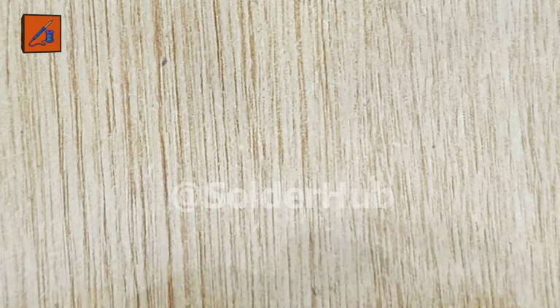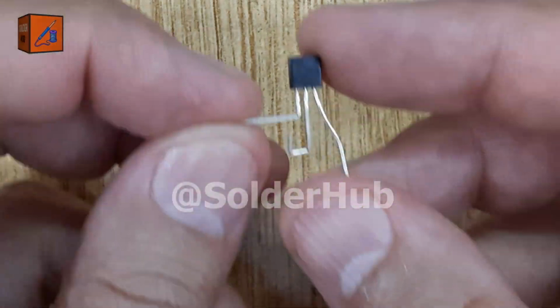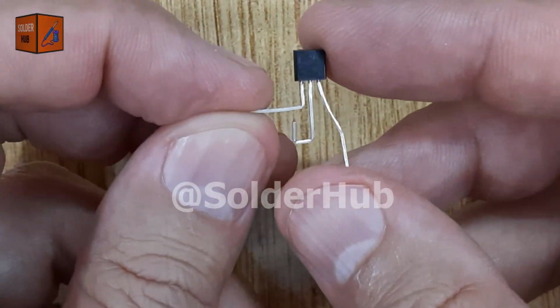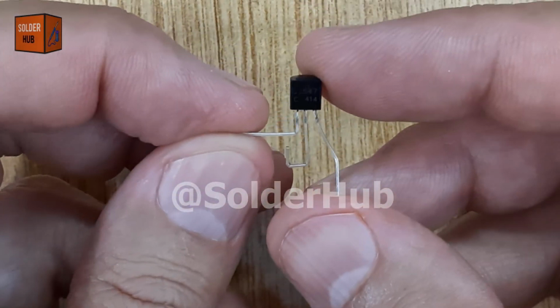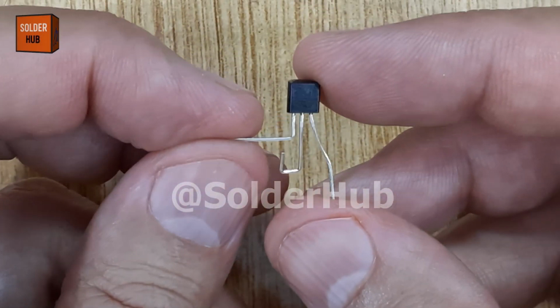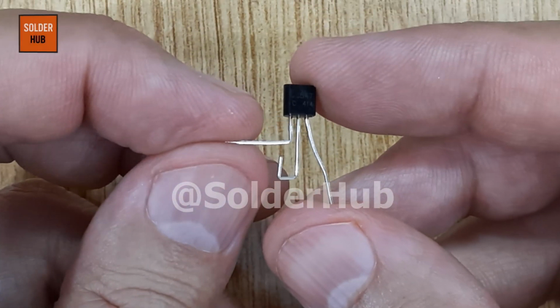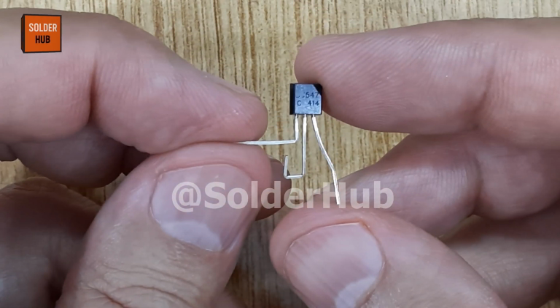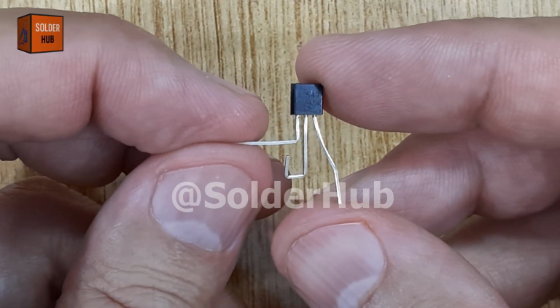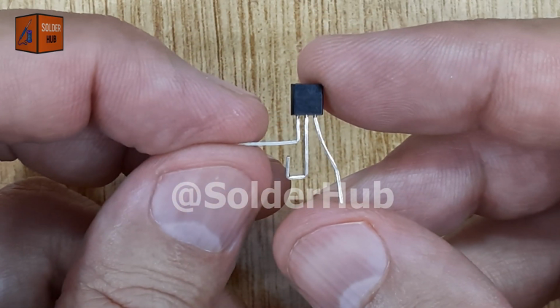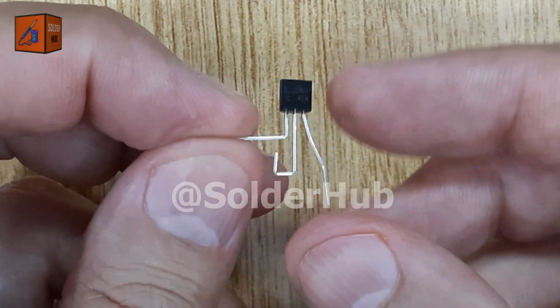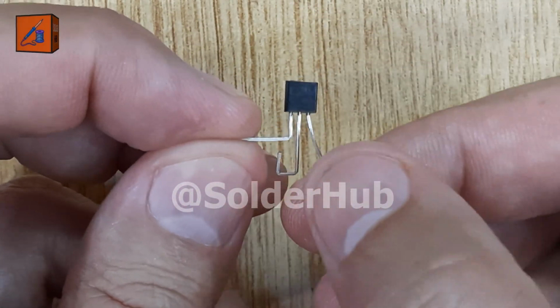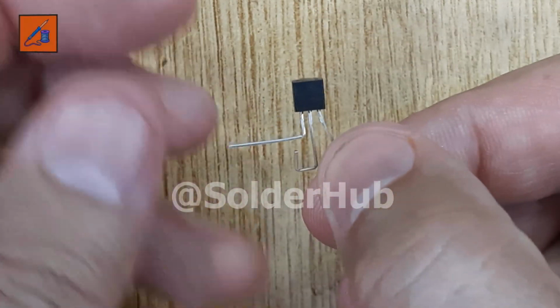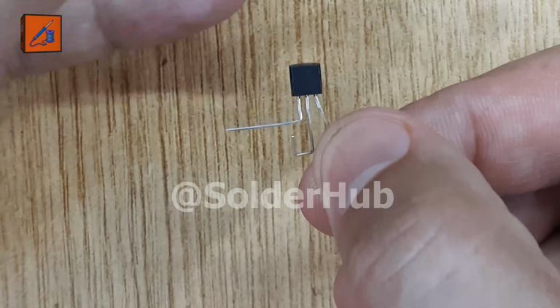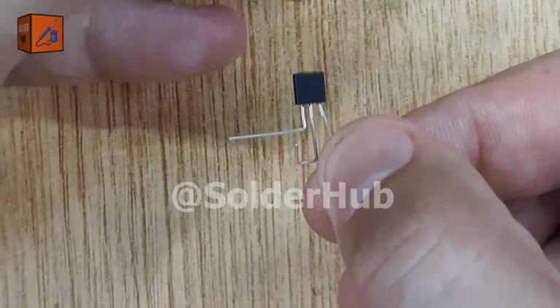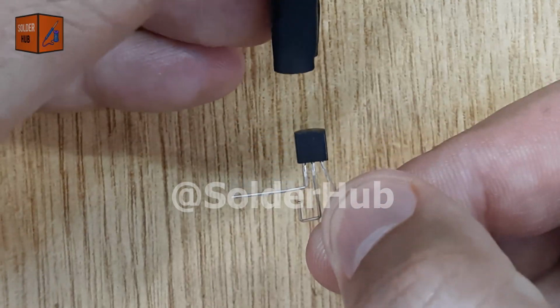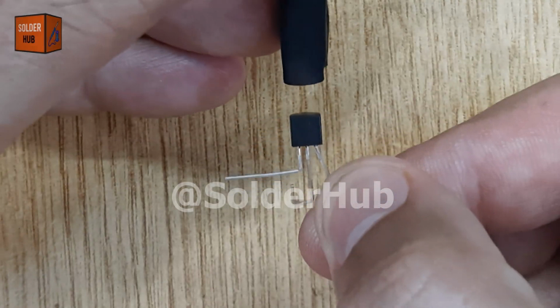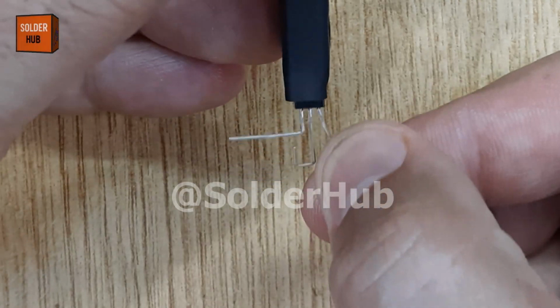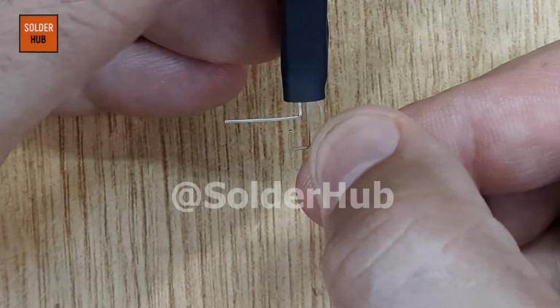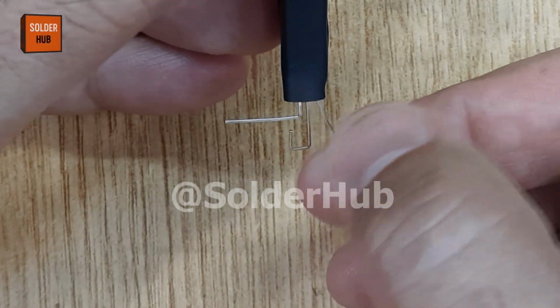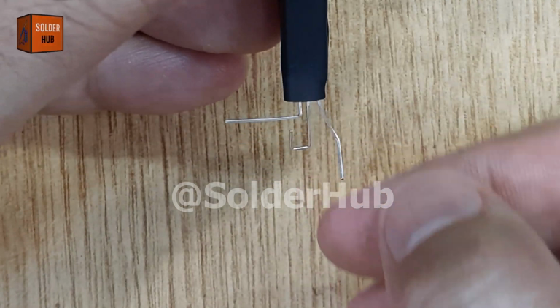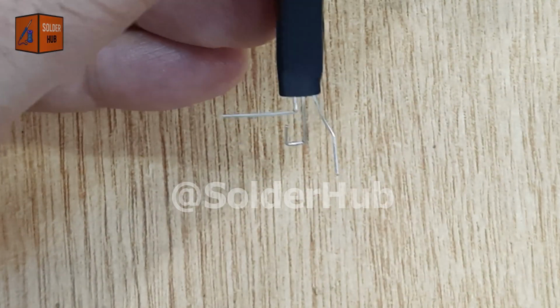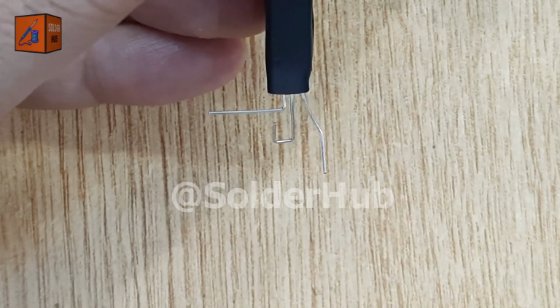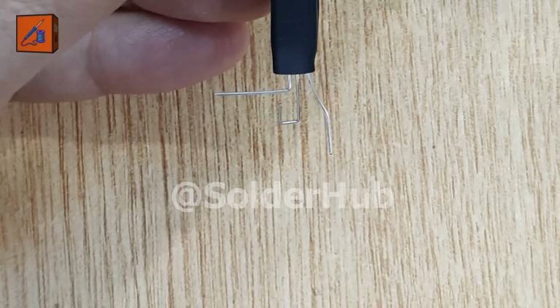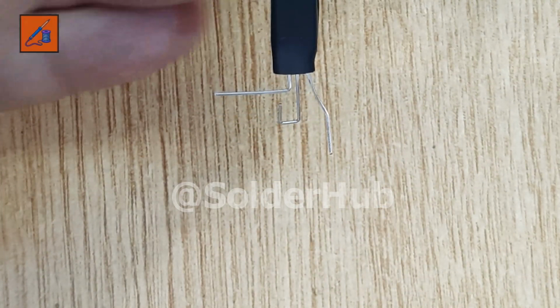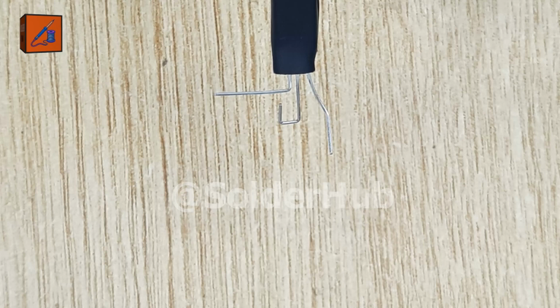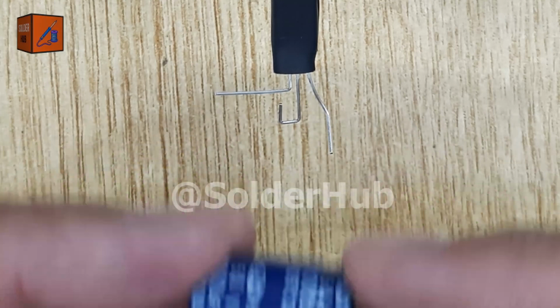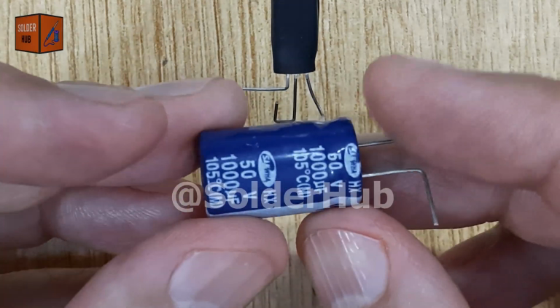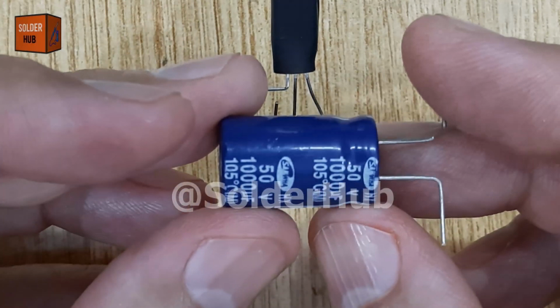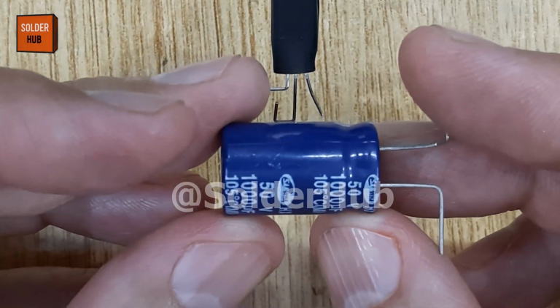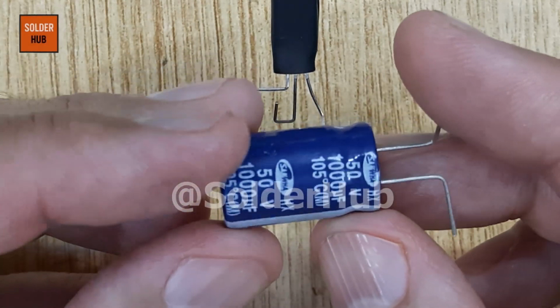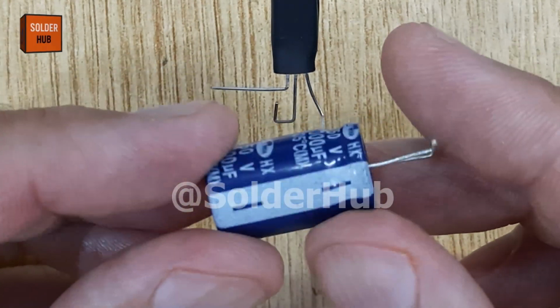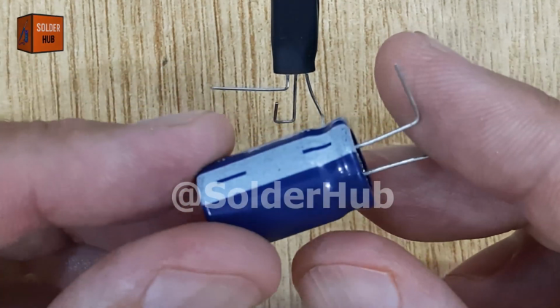Today, I'm going to build a very interesting and simple LED blinking circuit using a BC547 transistor. This project looks small, but it's packed with learning, and you'll definitely want to see how it works in action.